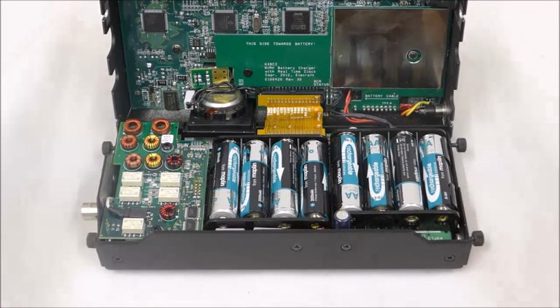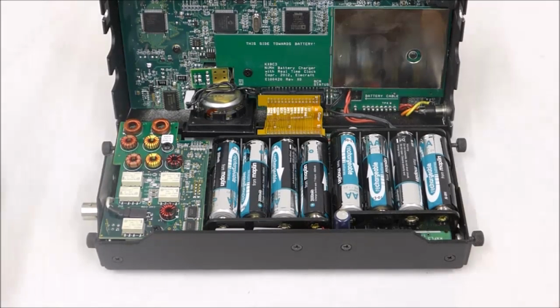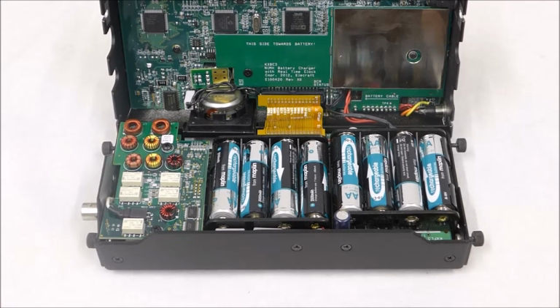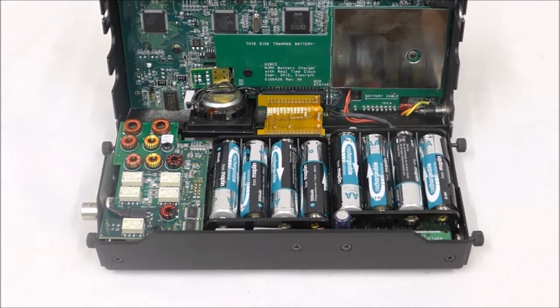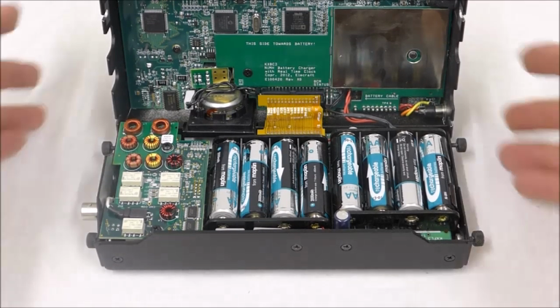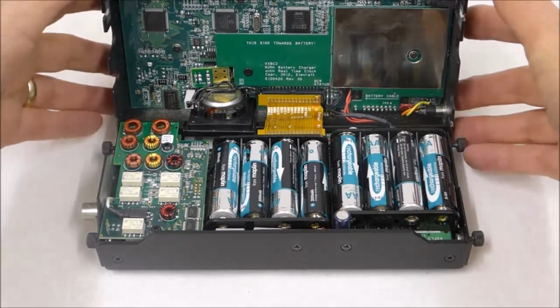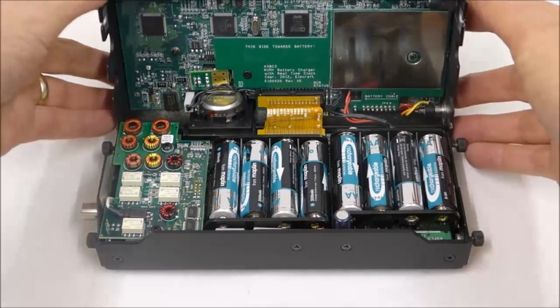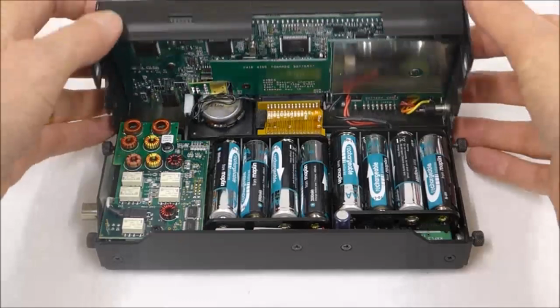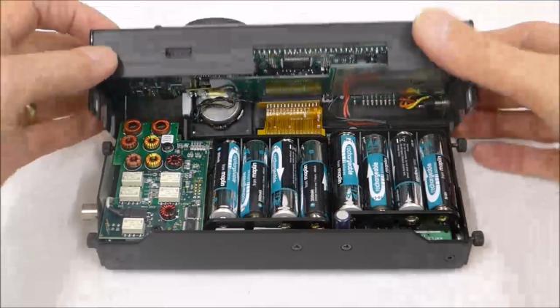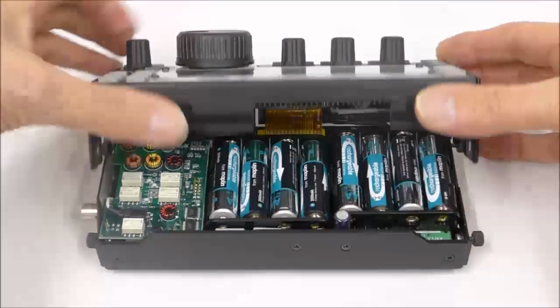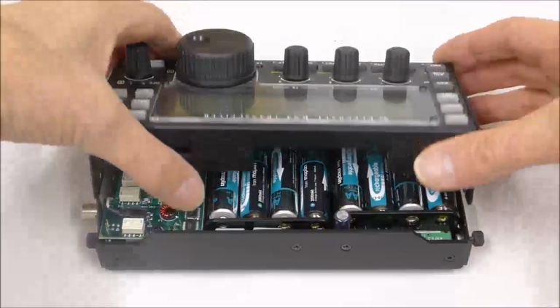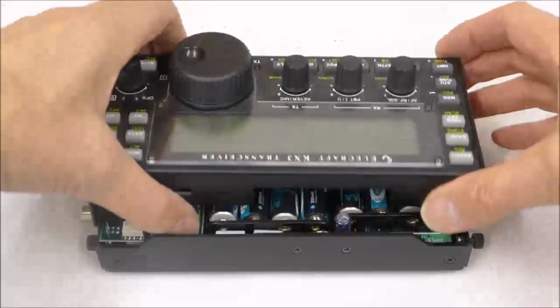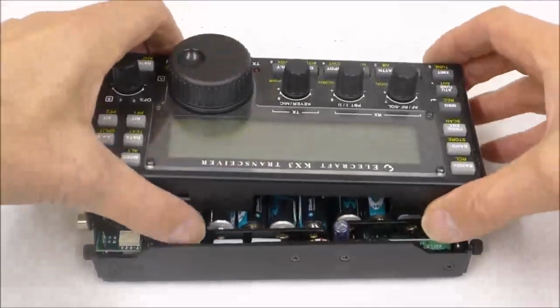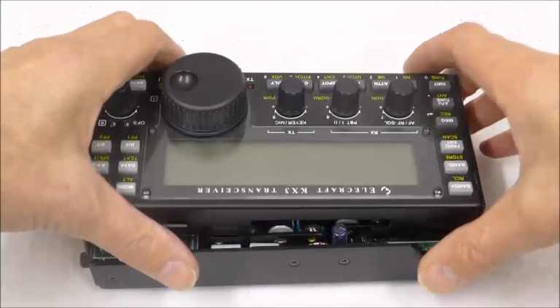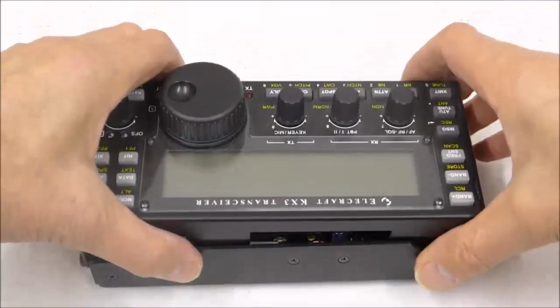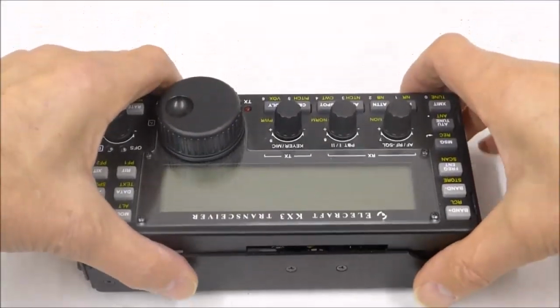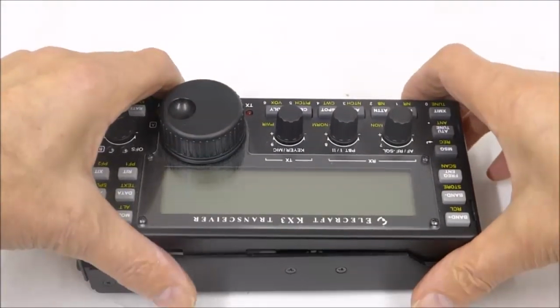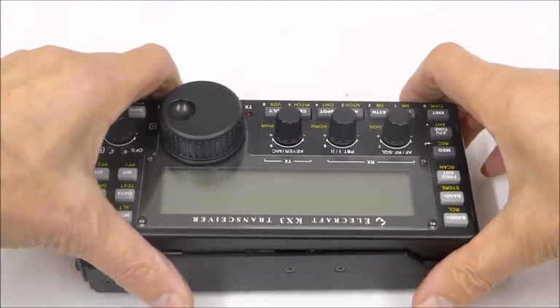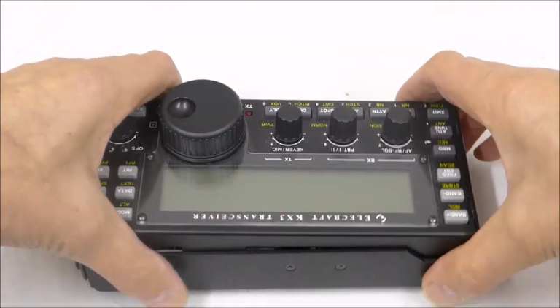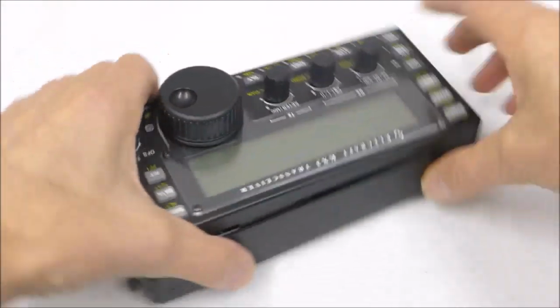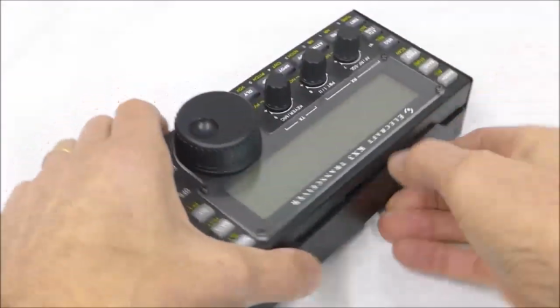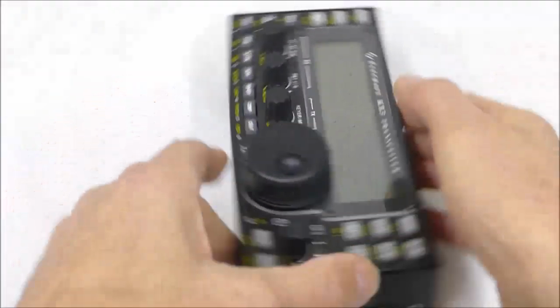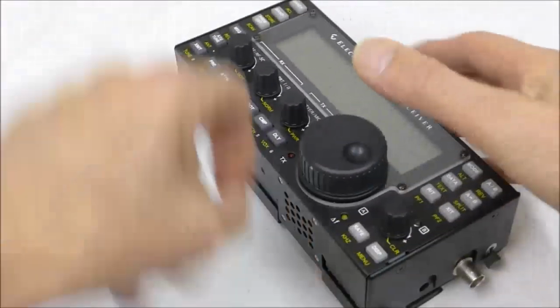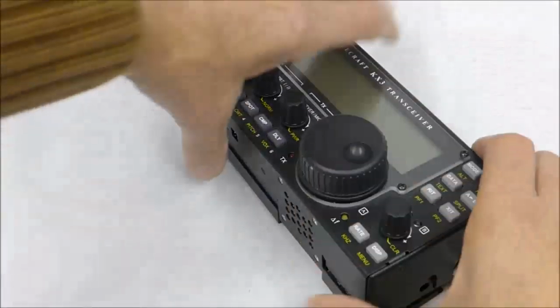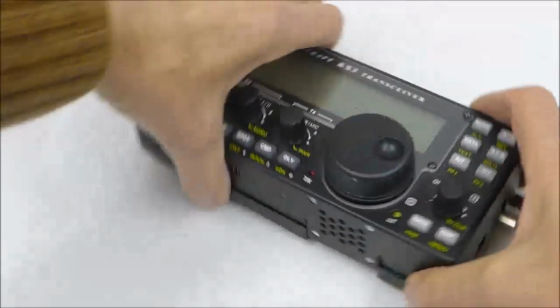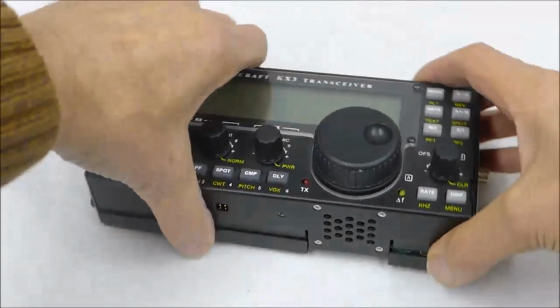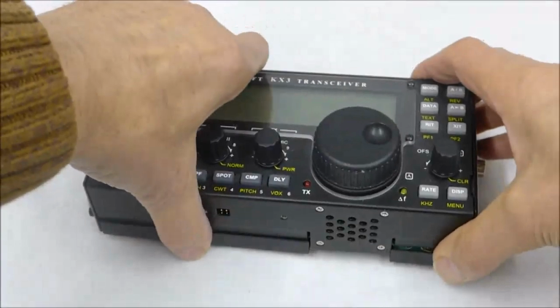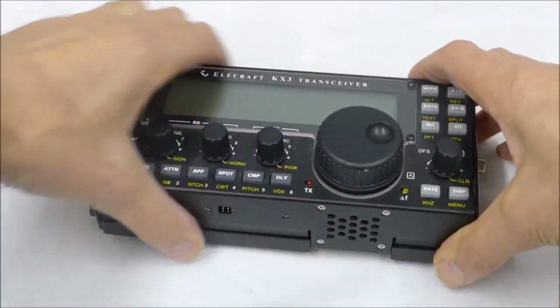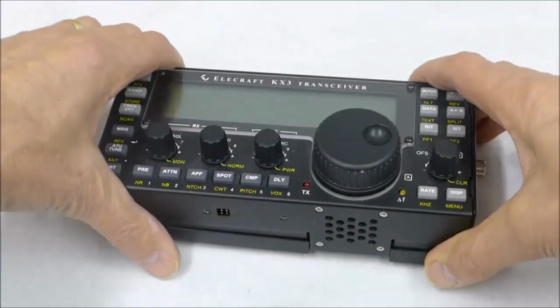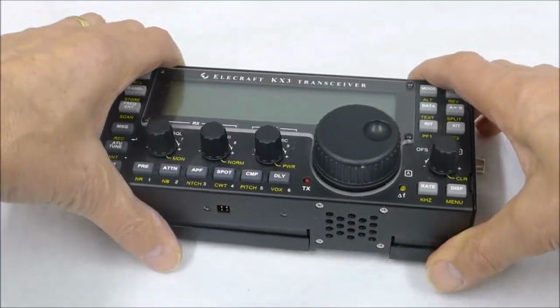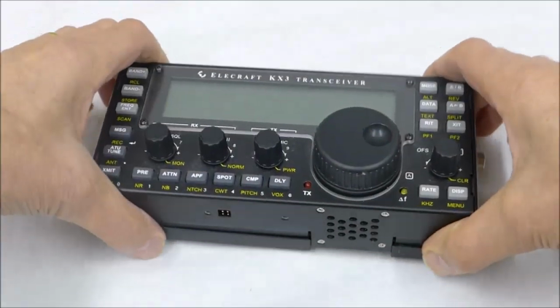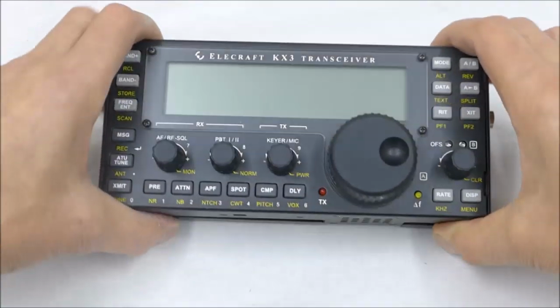That's how you open the KX3, and of course you do the opposite thing — it just closes in a clamshell fashion and it's all ready to go.